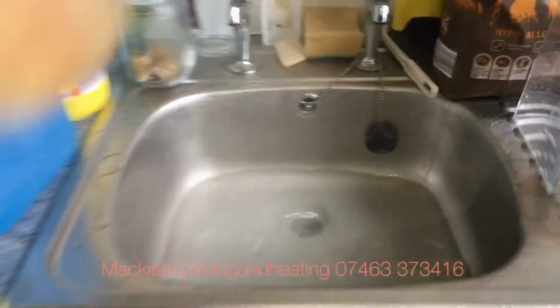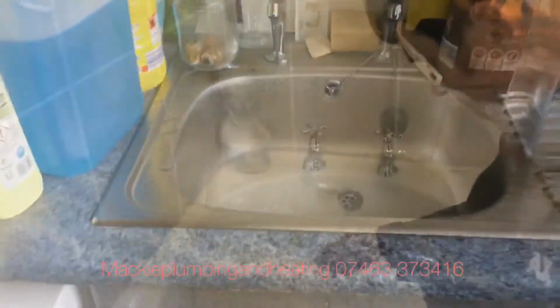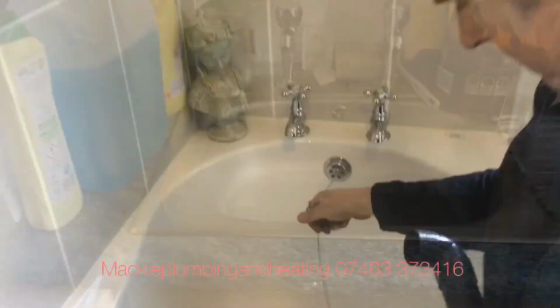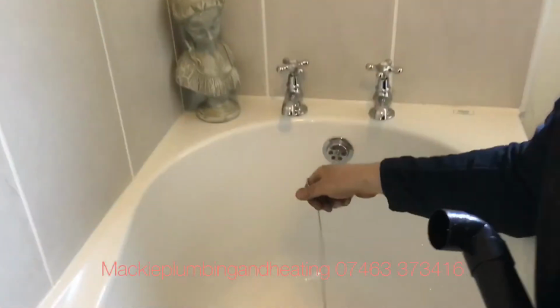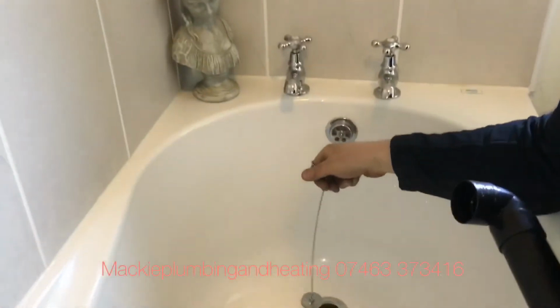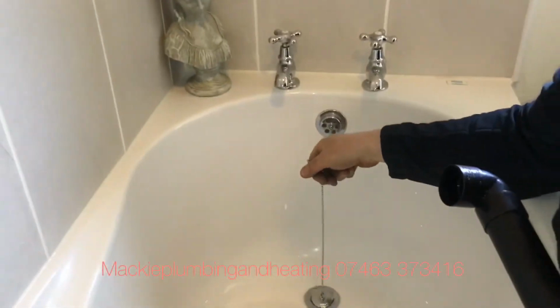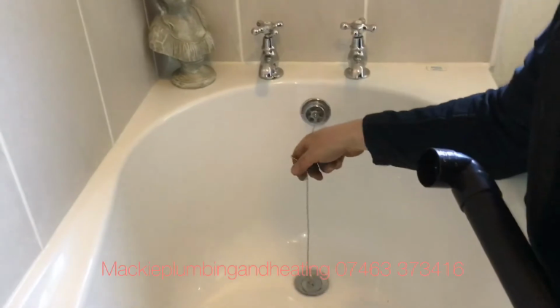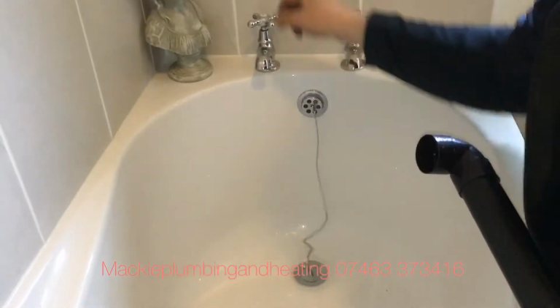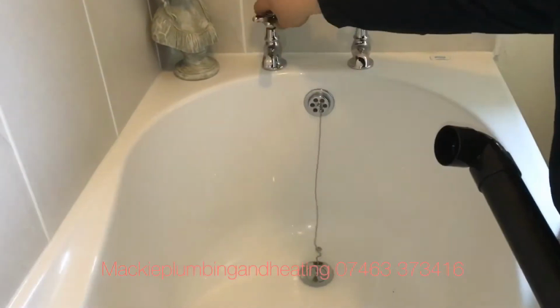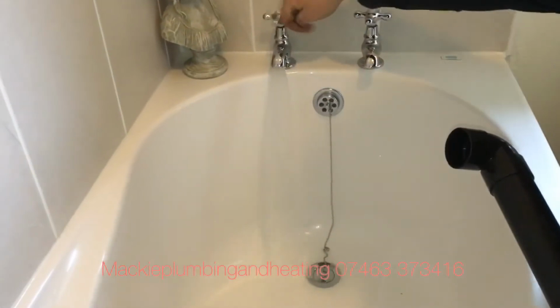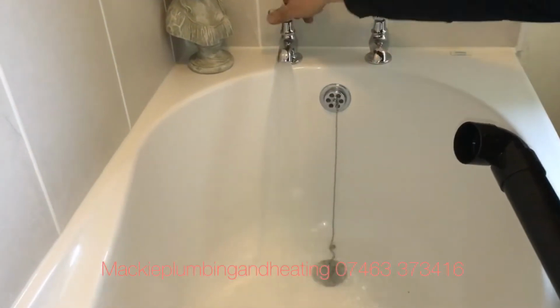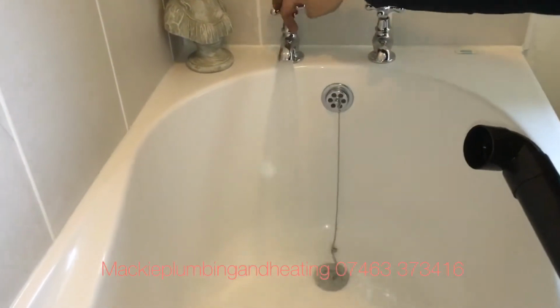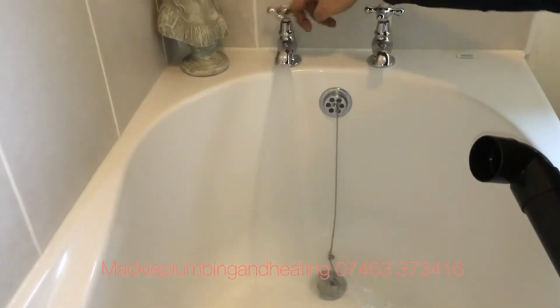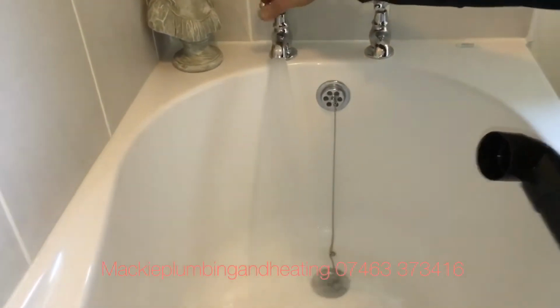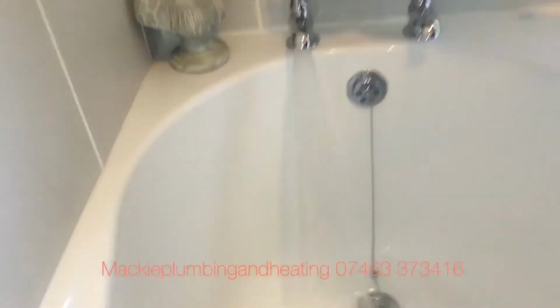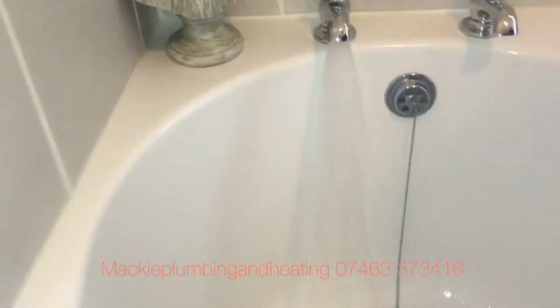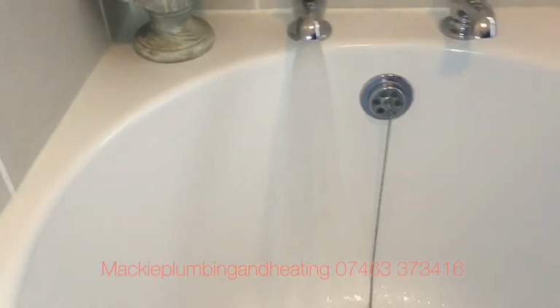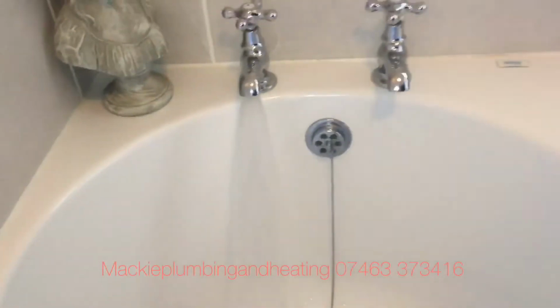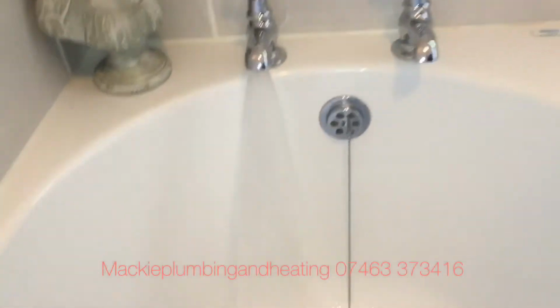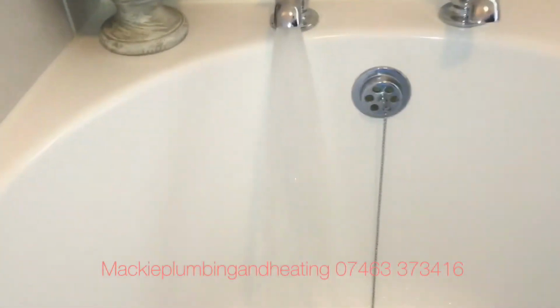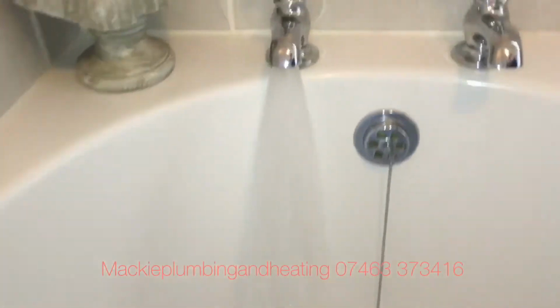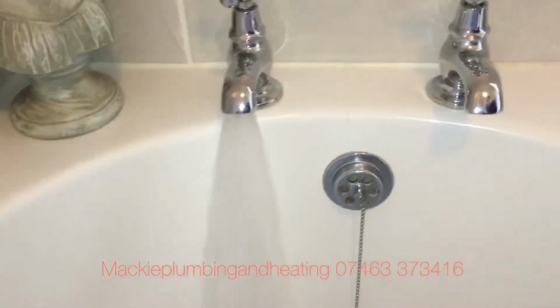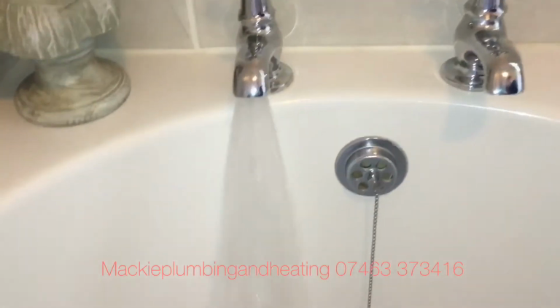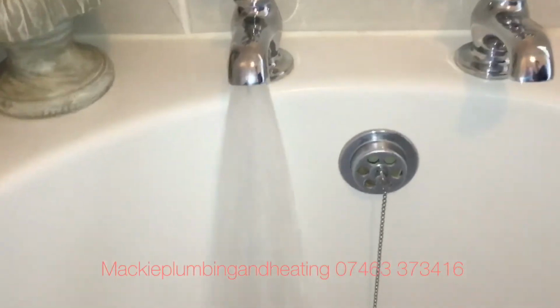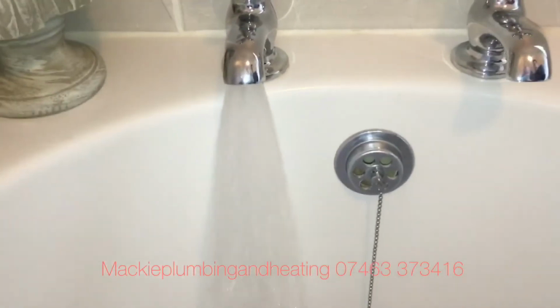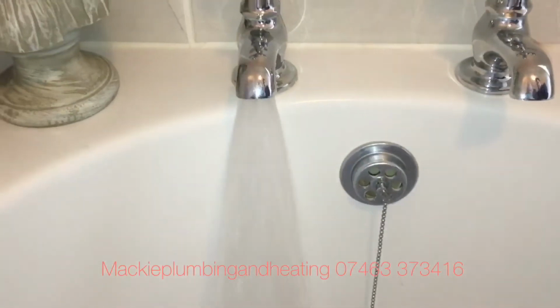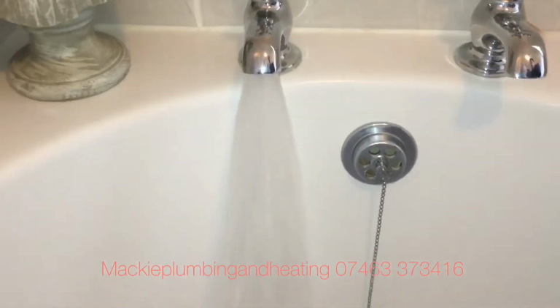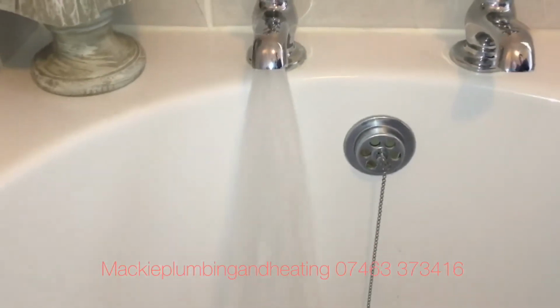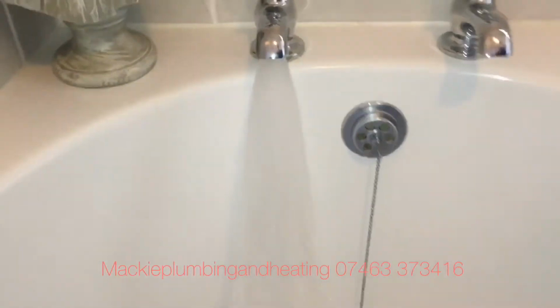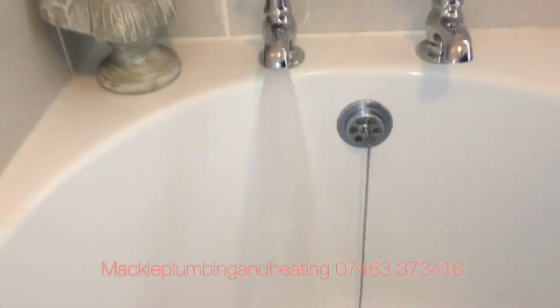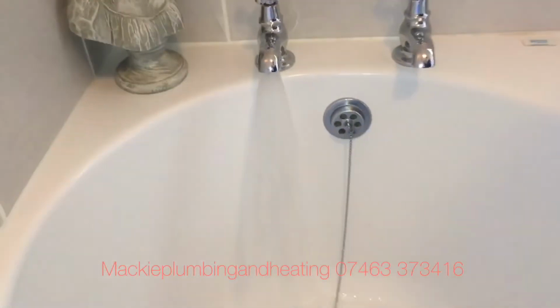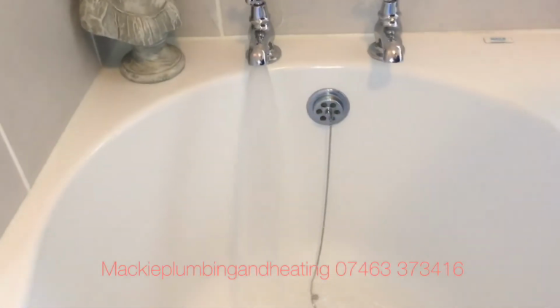So now we're going to check the bath. We'll just put the plug in. You can see there the flow from that is really, really good — it's a full bath in no time at all.